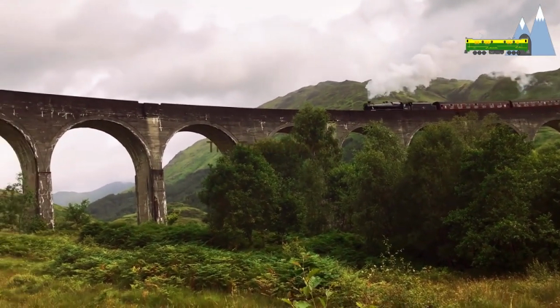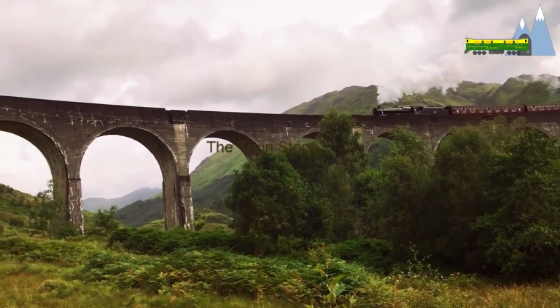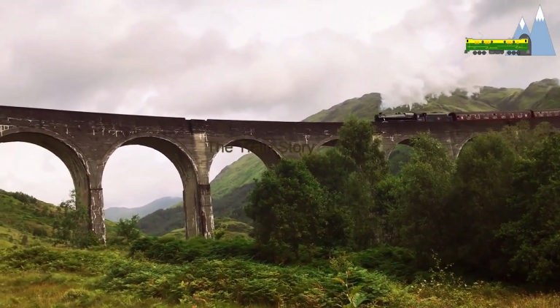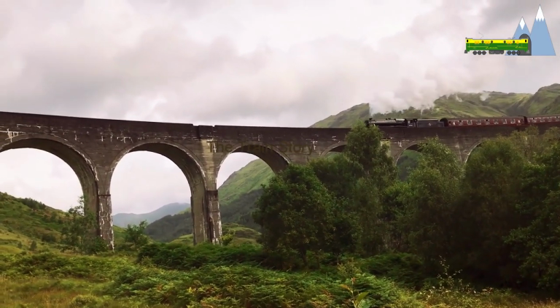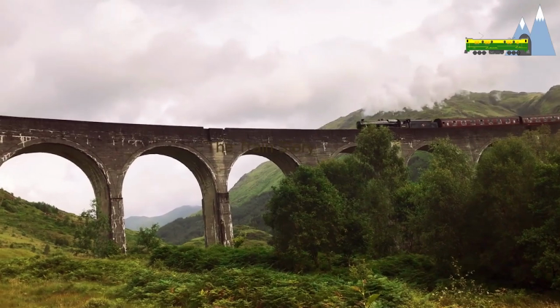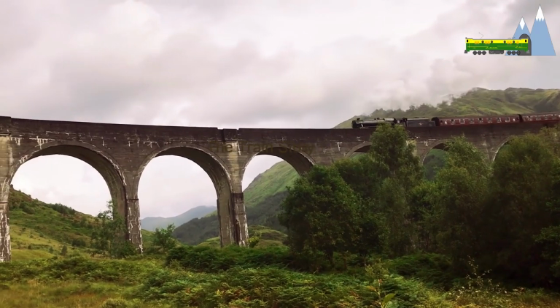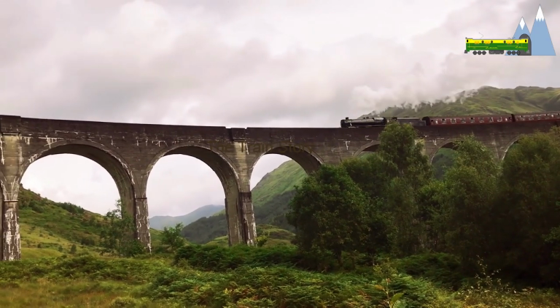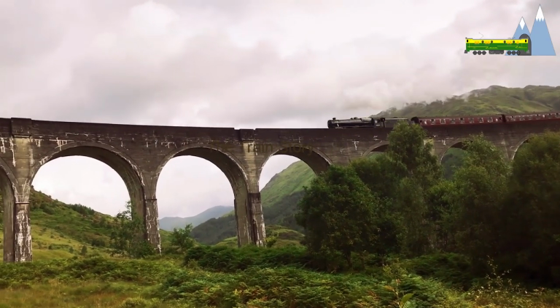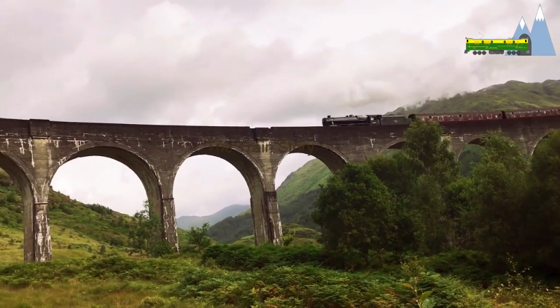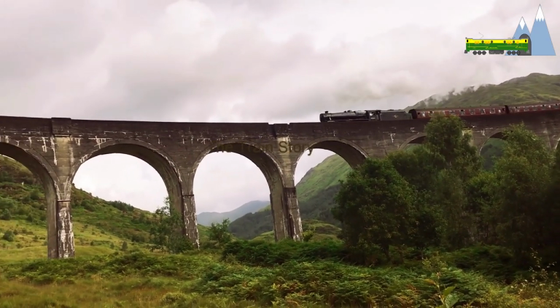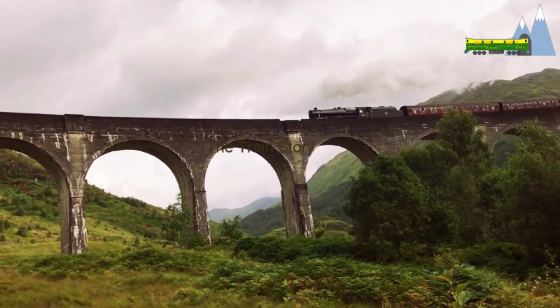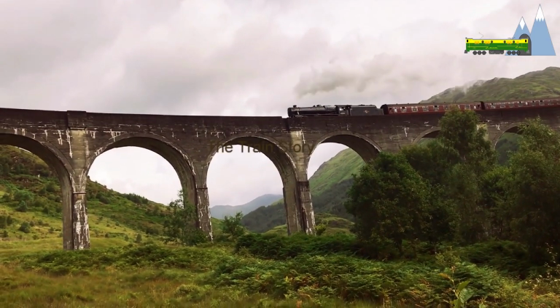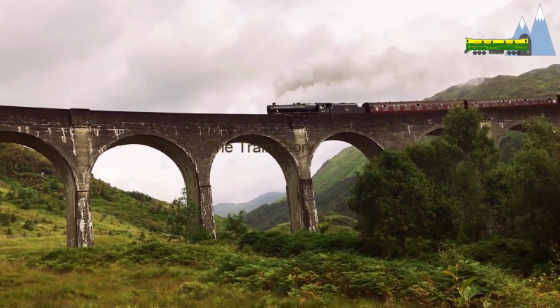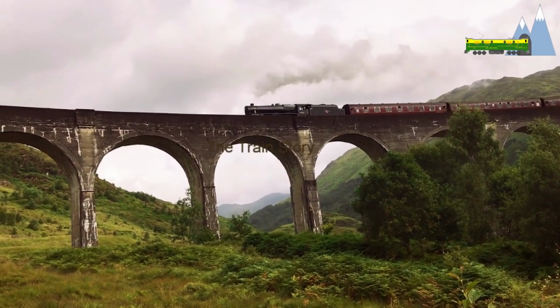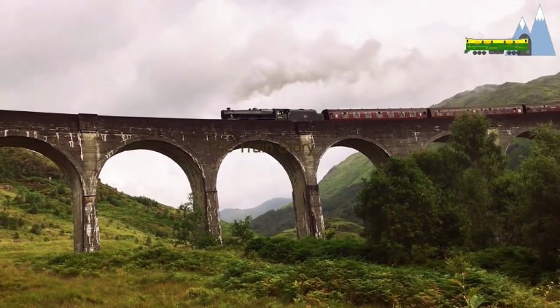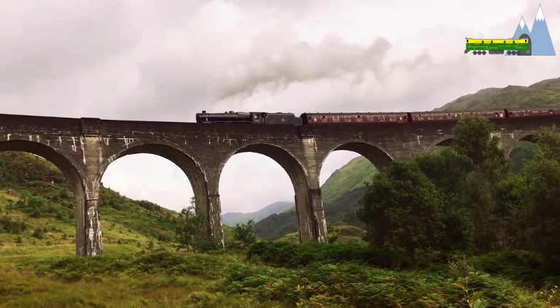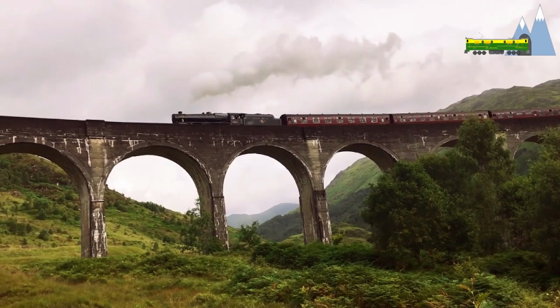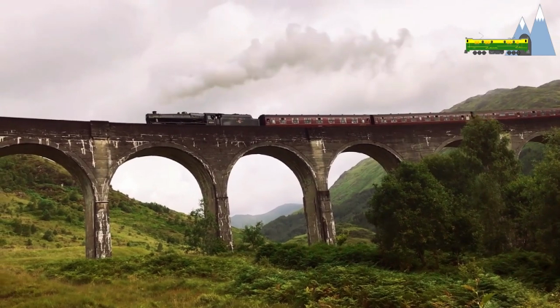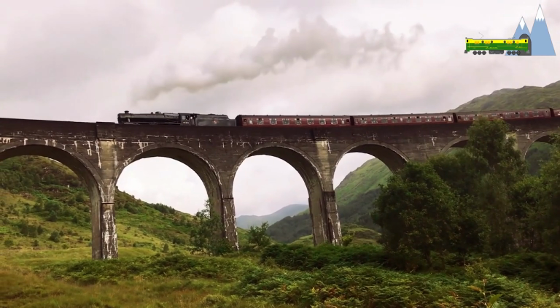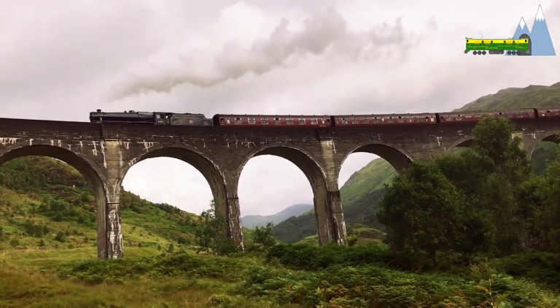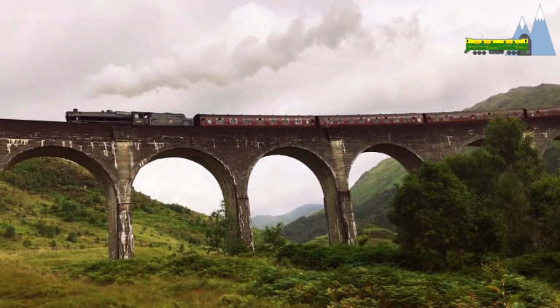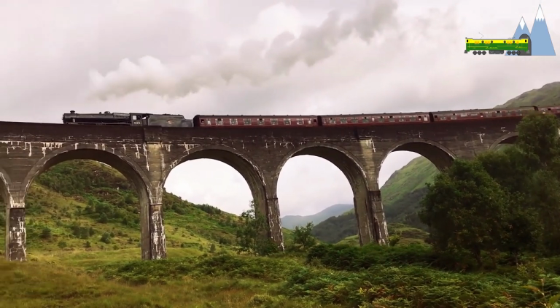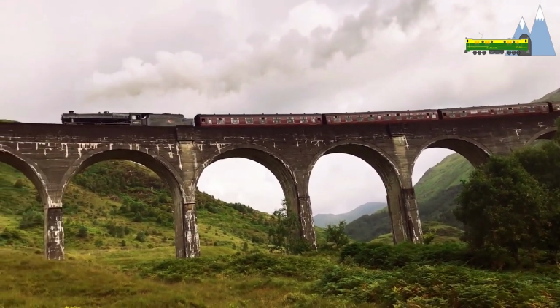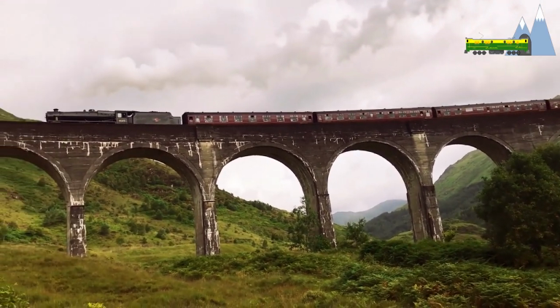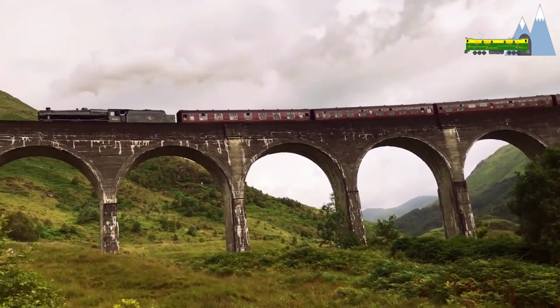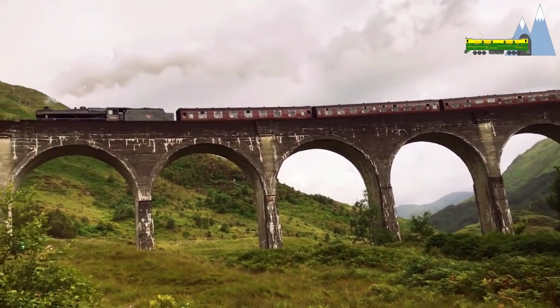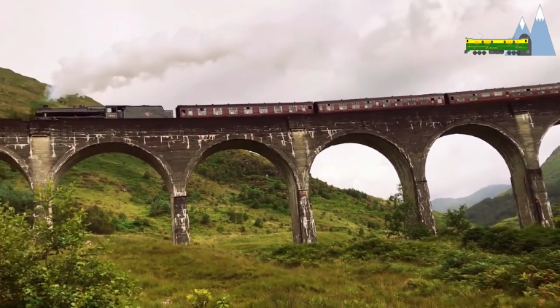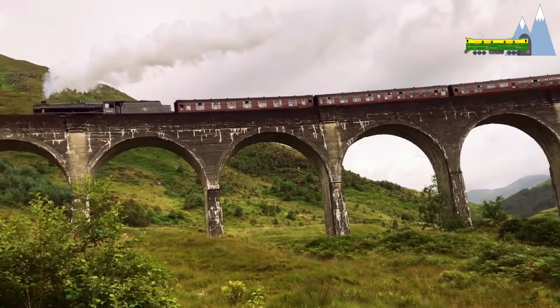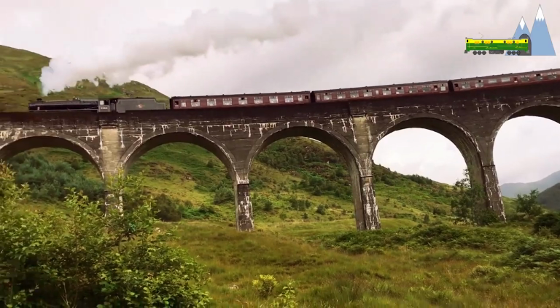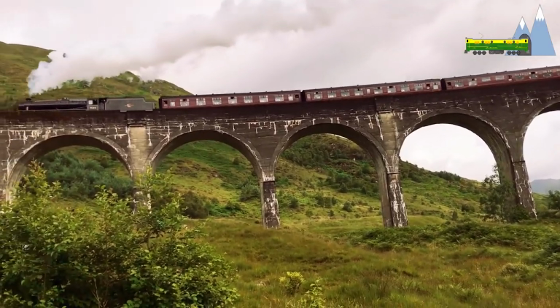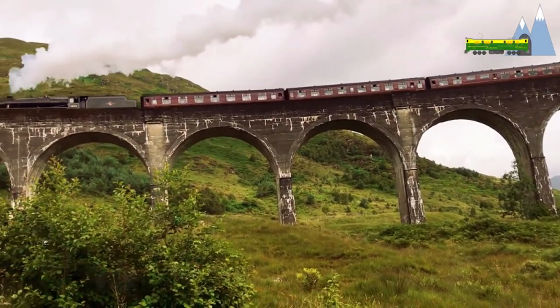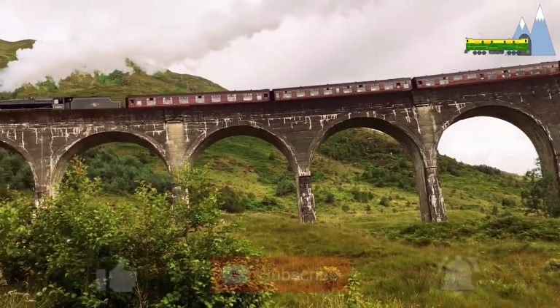The Jacobite Express seen here is being hauled by a LMS Class 5MT, the Black 5, number 45212. On the bridge, the train is running at a leisurely 19 miles per hour.